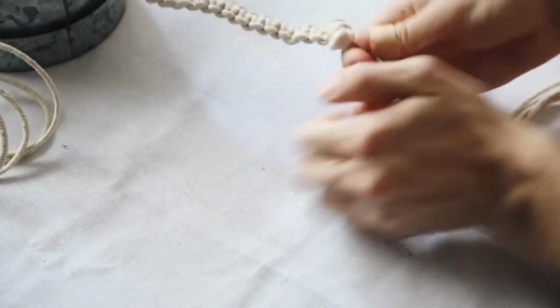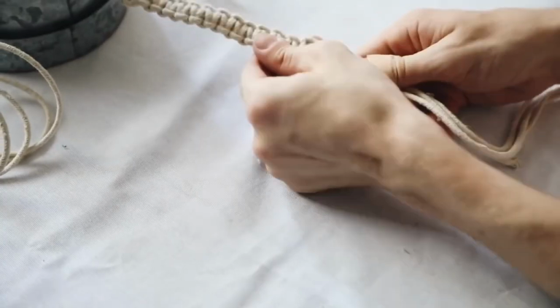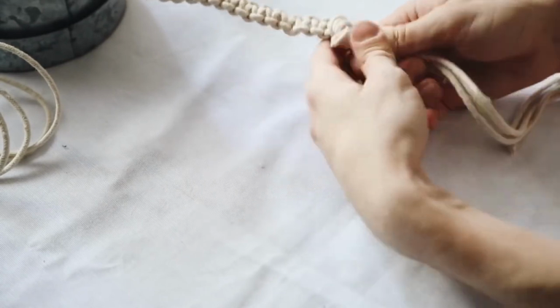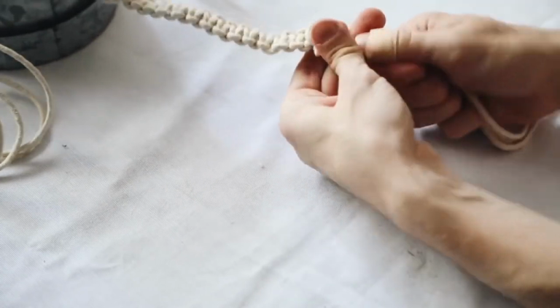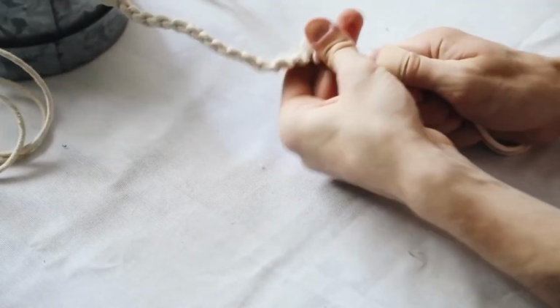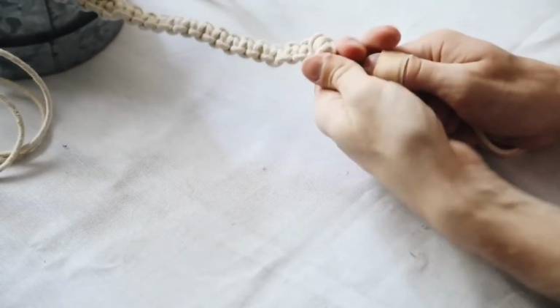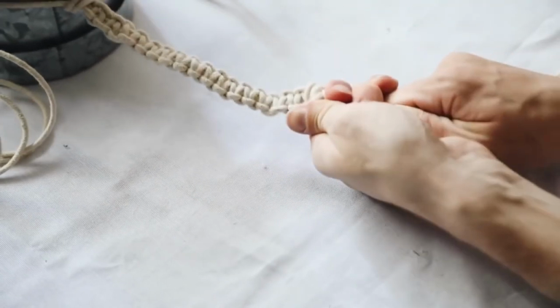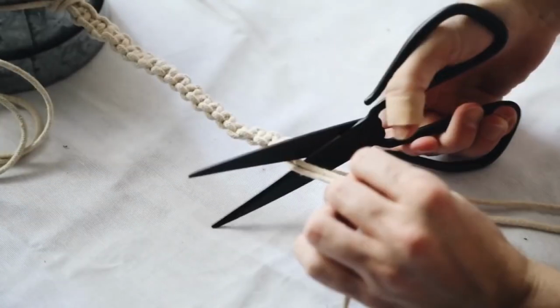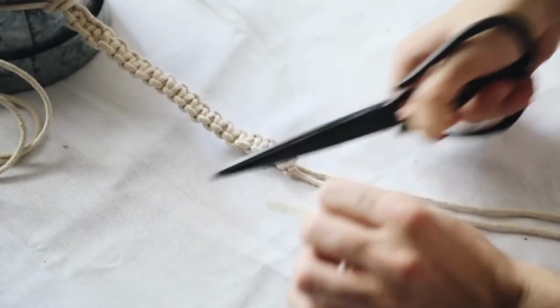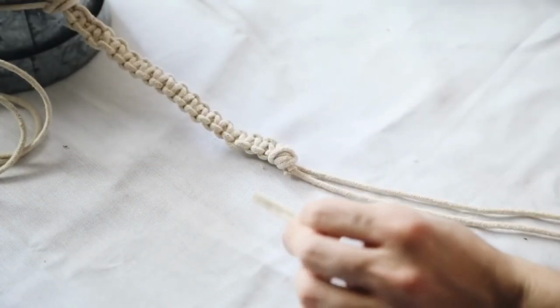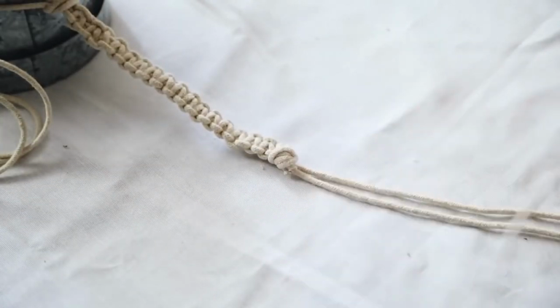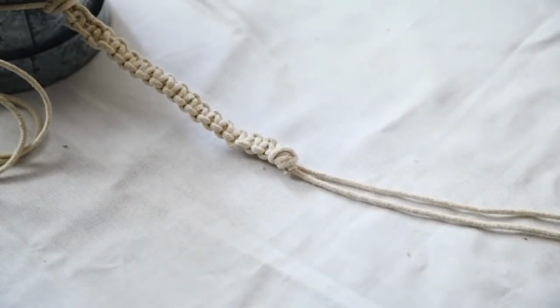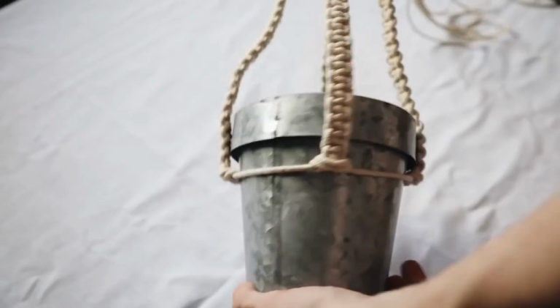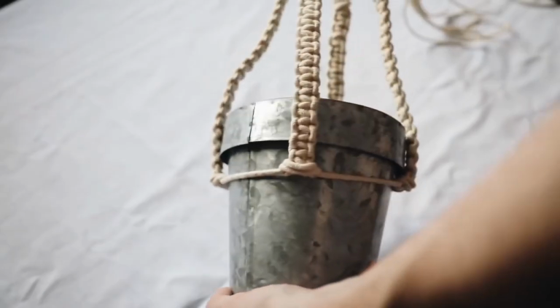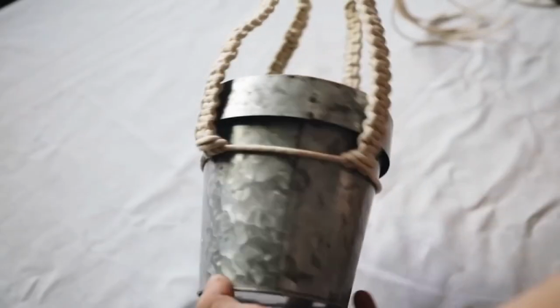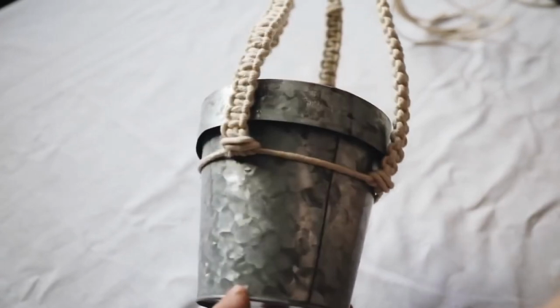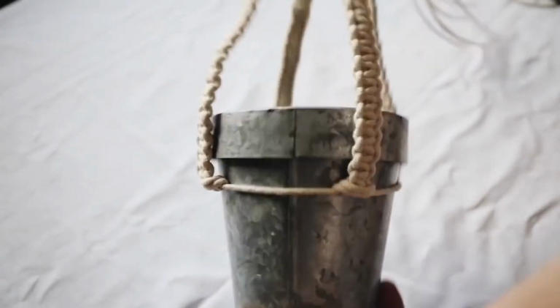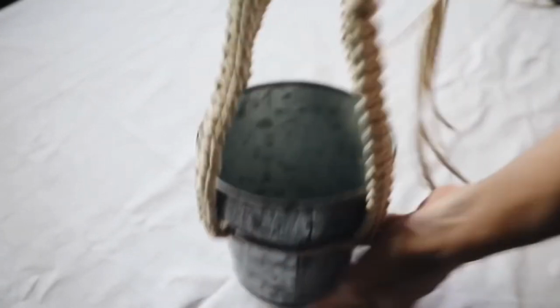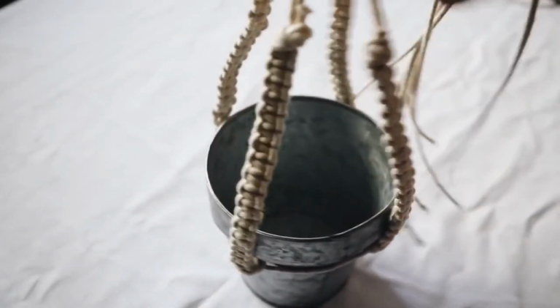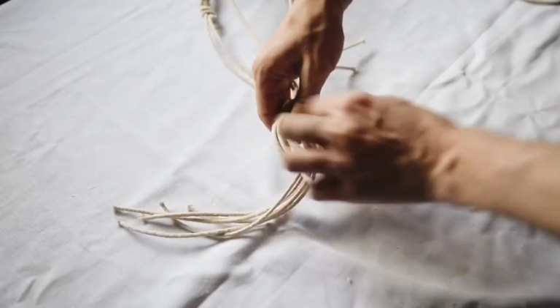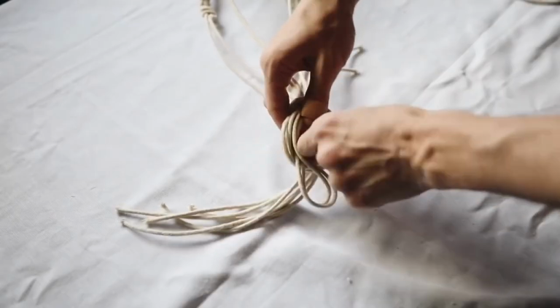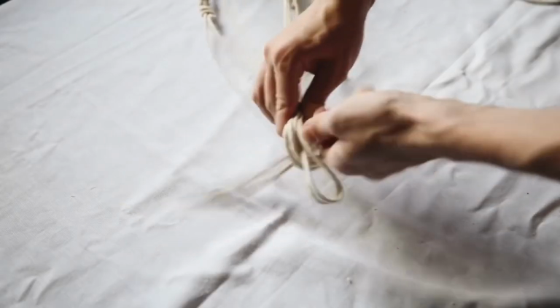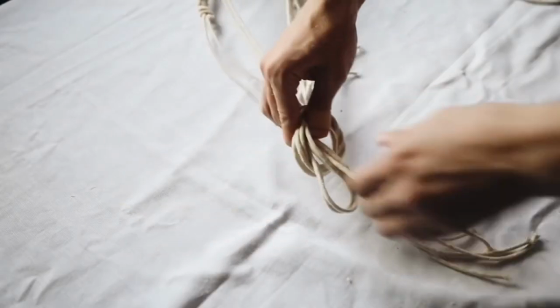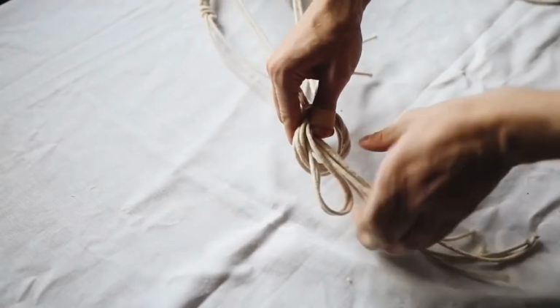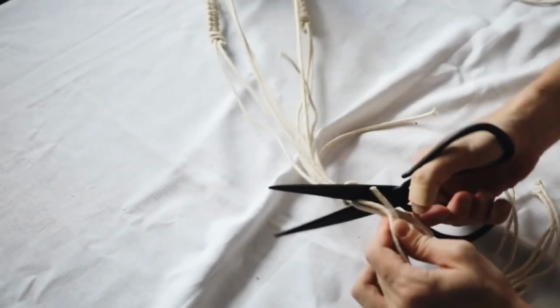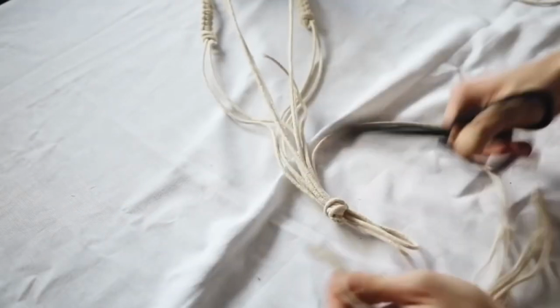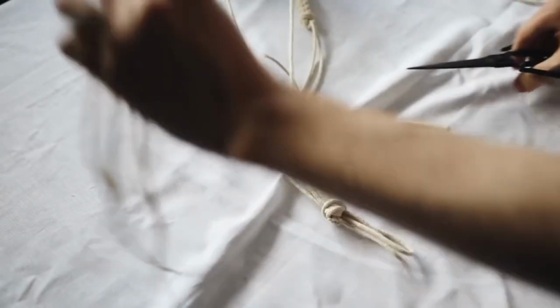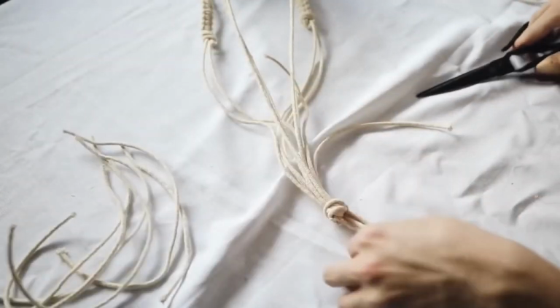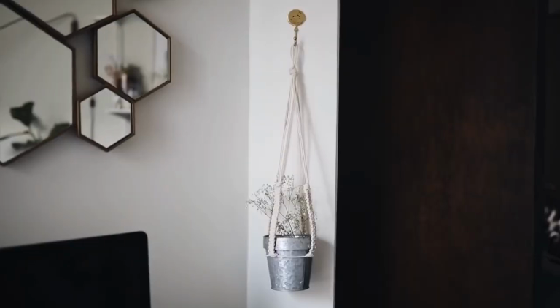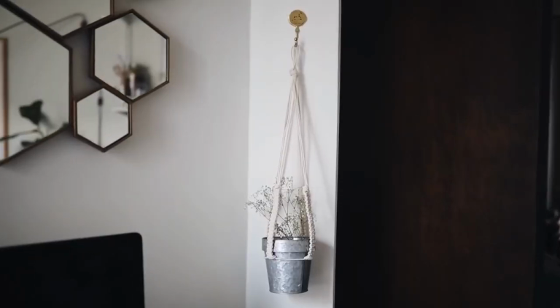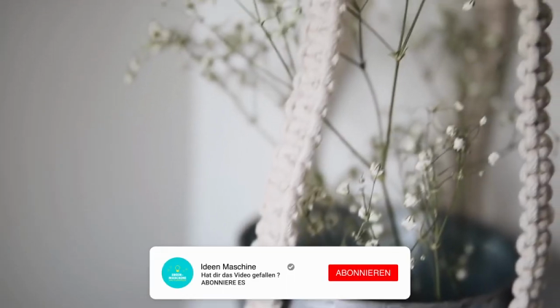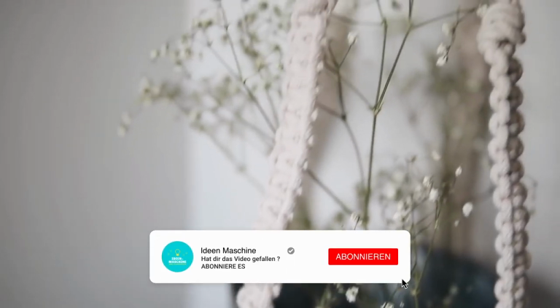Once you reach your desired length, go ahead and tie all four strands in a knot and cut off the two strands that are no longer necessary, so you only have two hanging from the end of the knot. Once you finish it off, tie all your strands together at the top and hang wherever you desire.